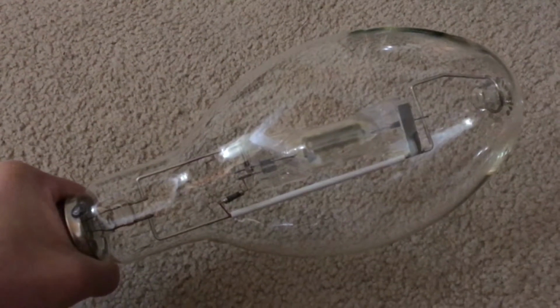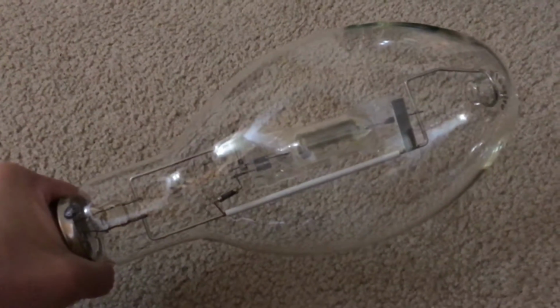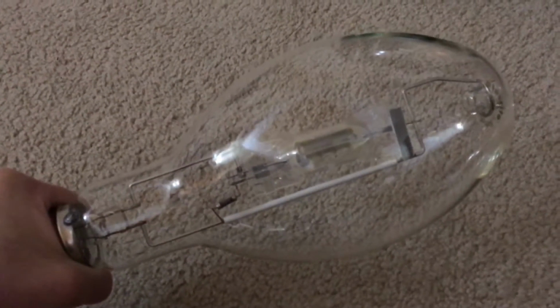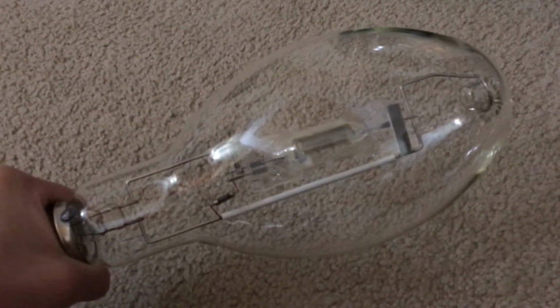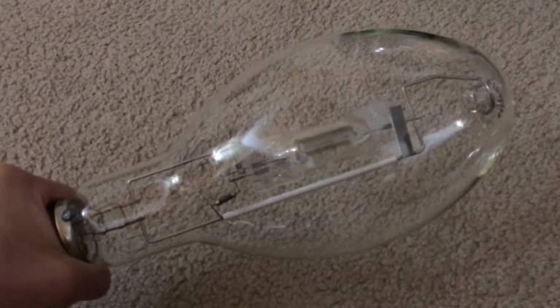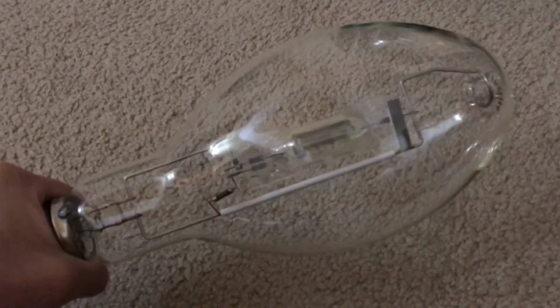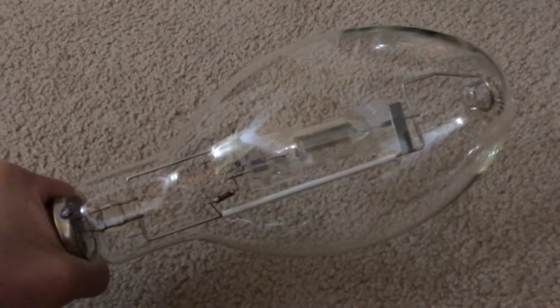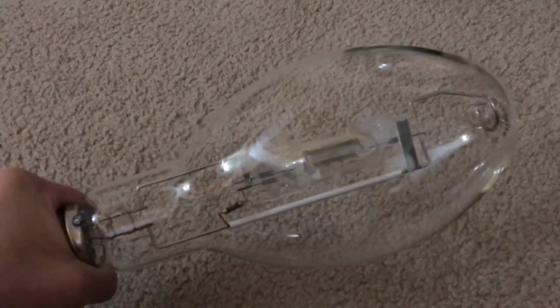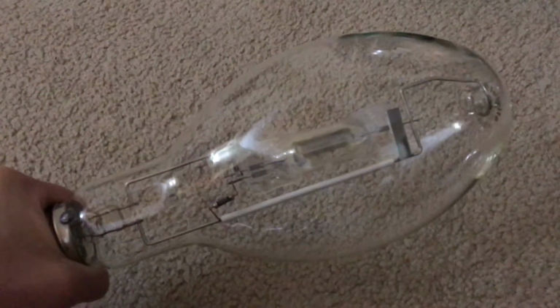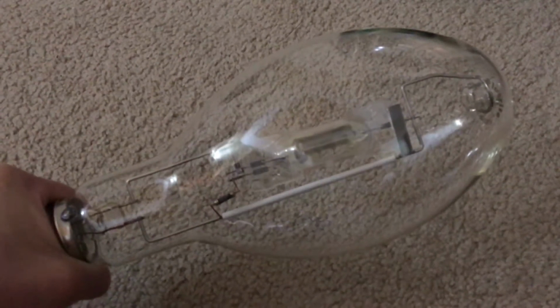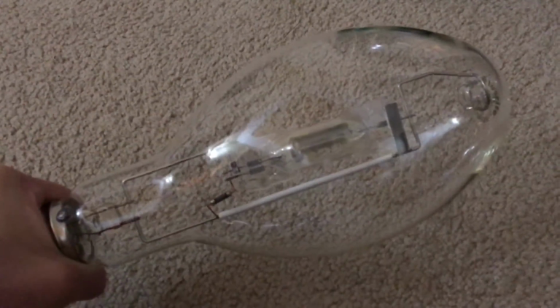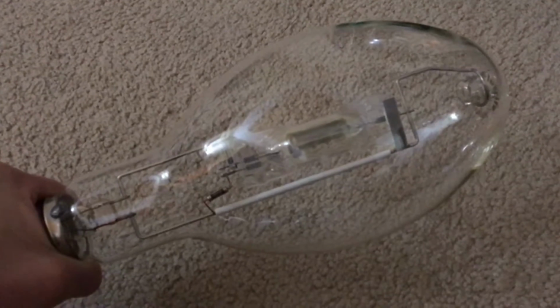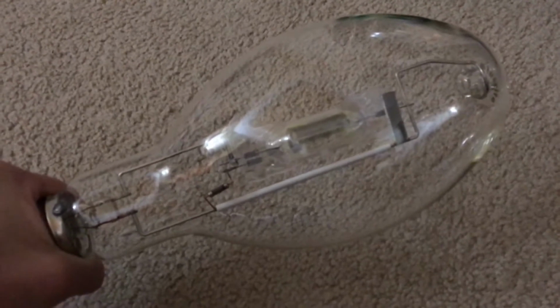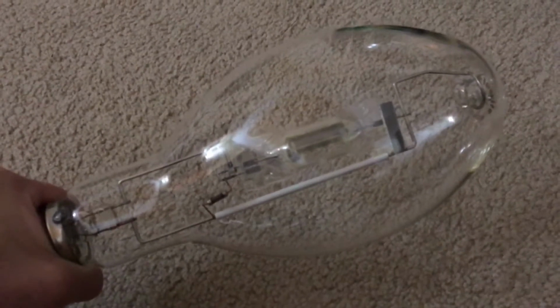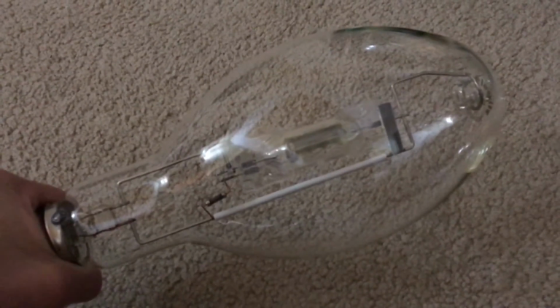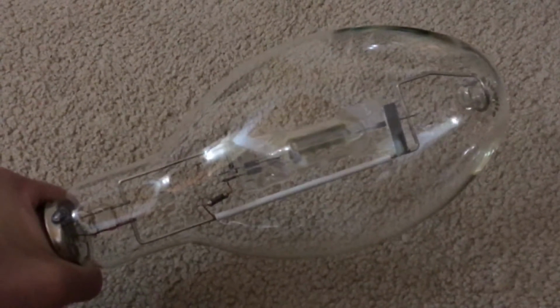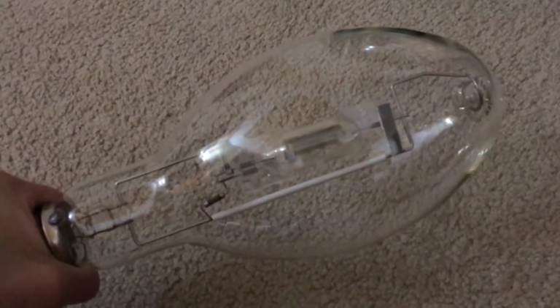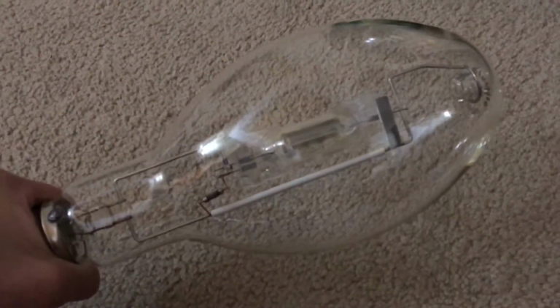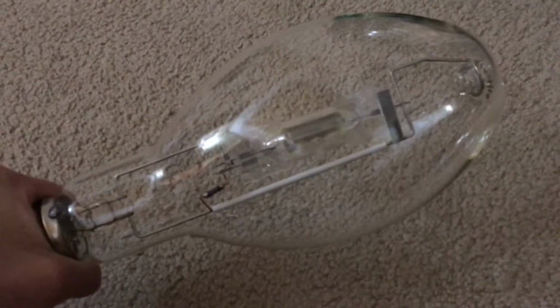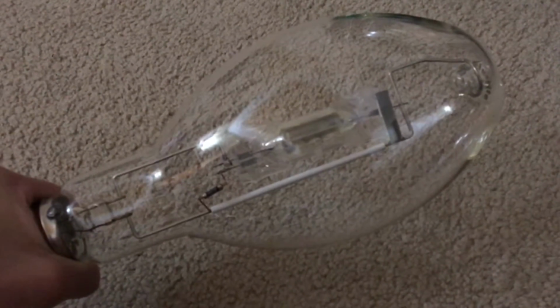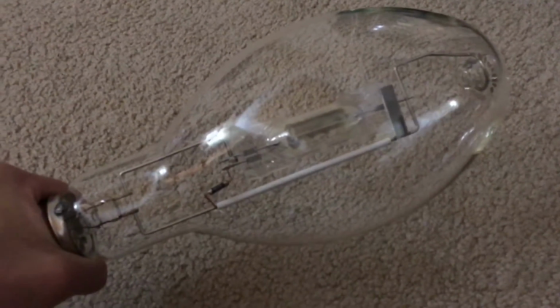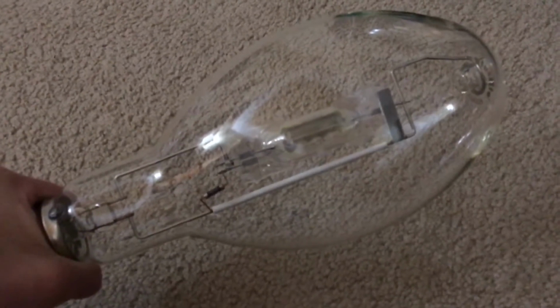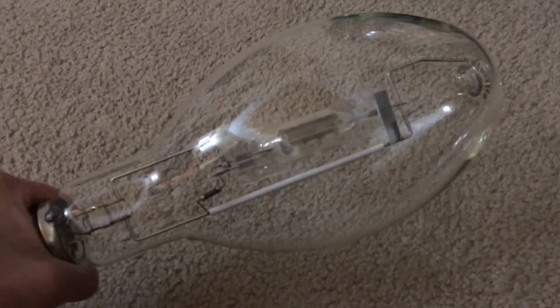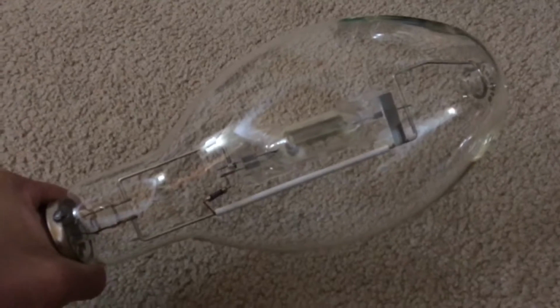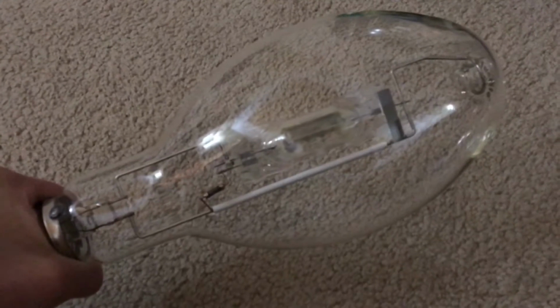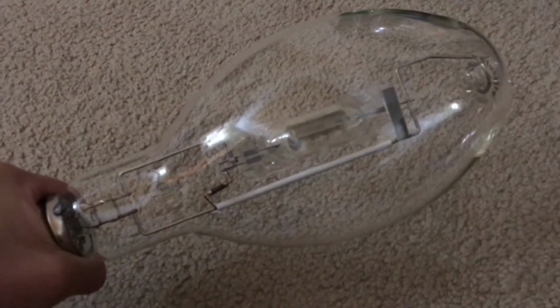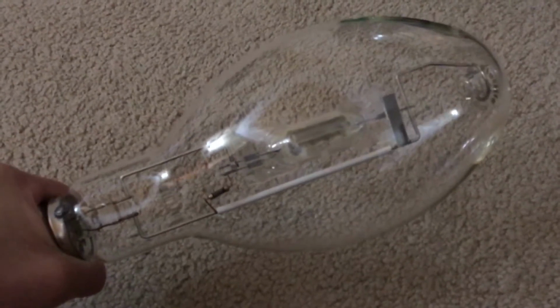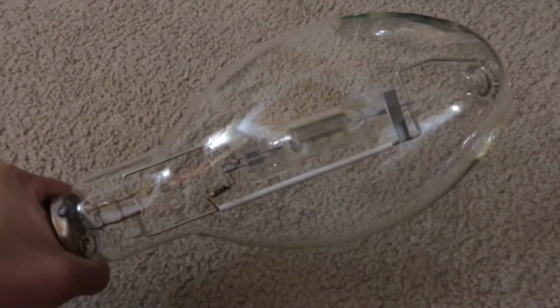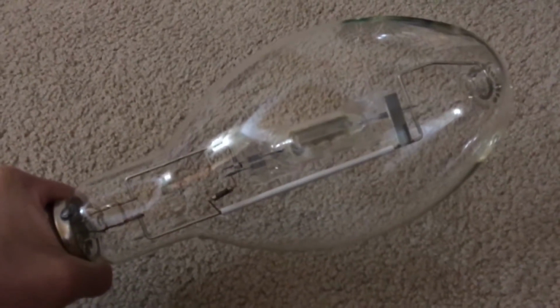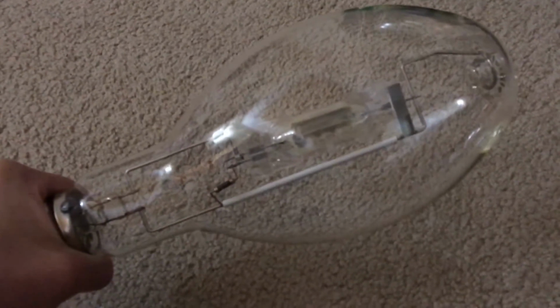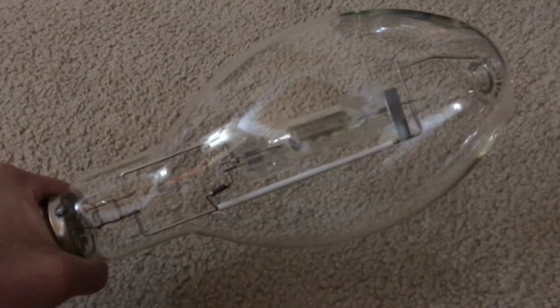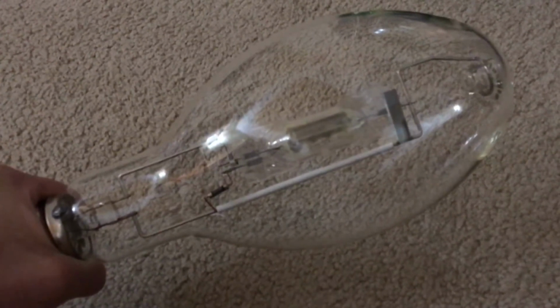Hello everybody! Today I'm going to show you this very nice PlusRite 400W Probe Start Green Metal Halide Bulb. This particular bulb was bought off eBay for $18, so that was really nice and cheap.